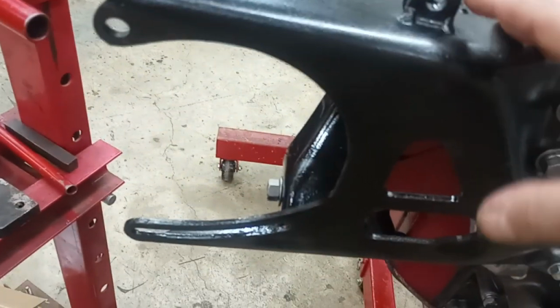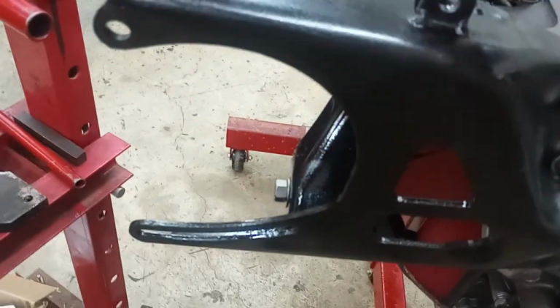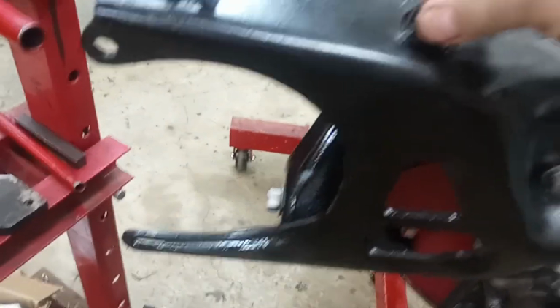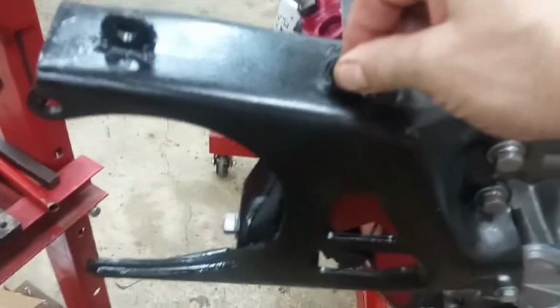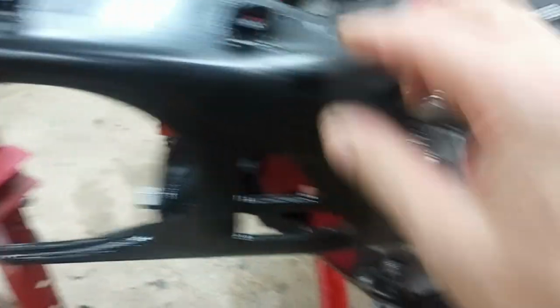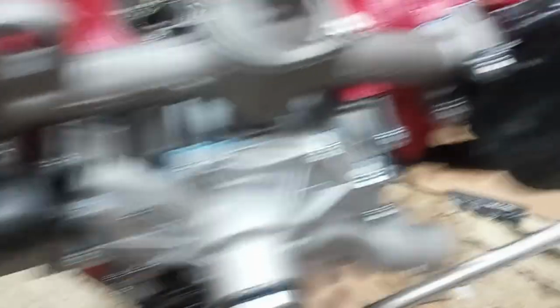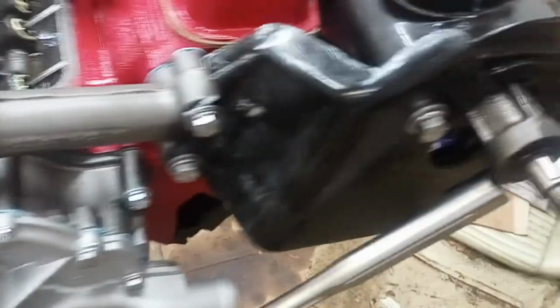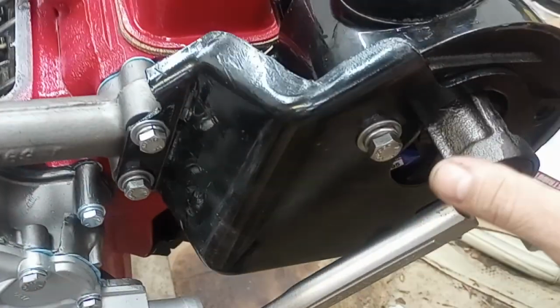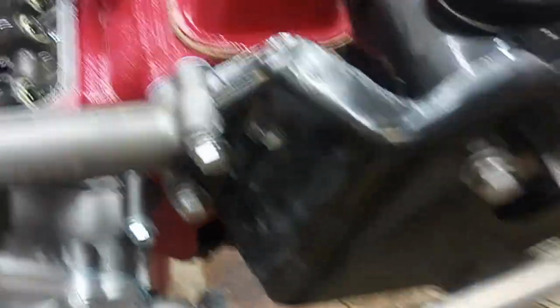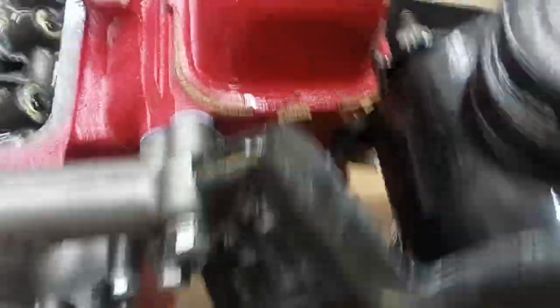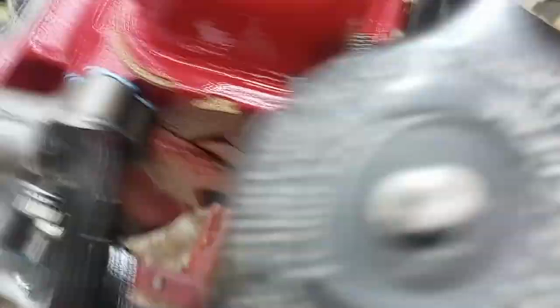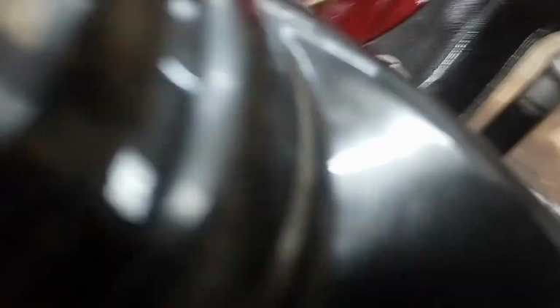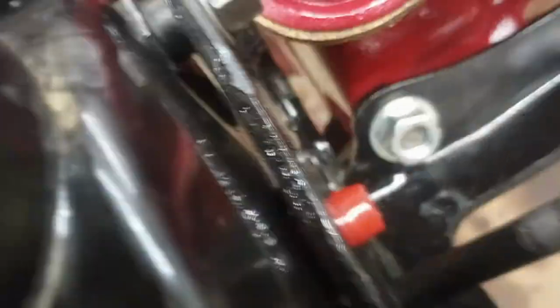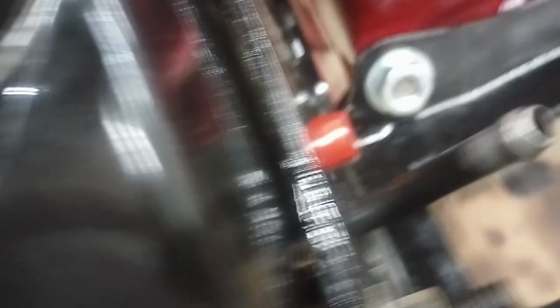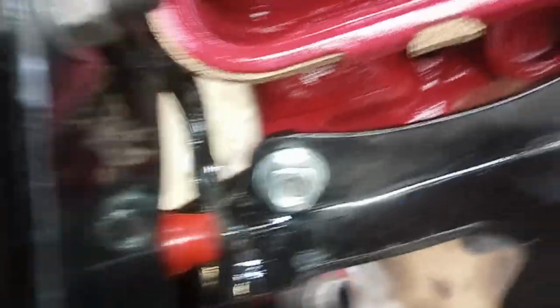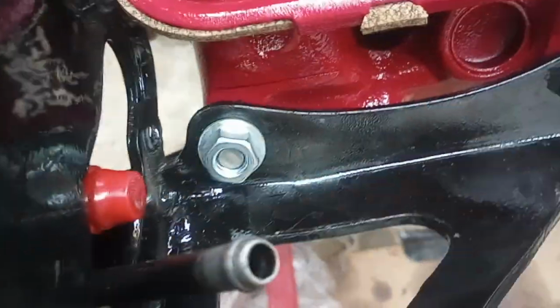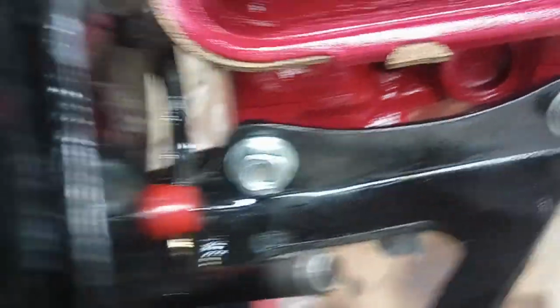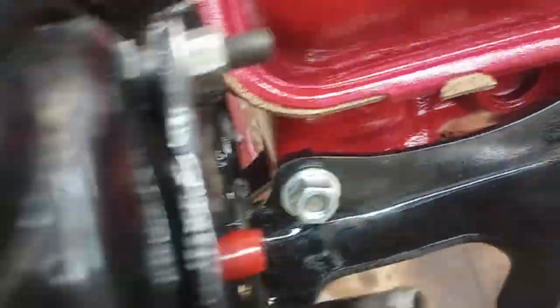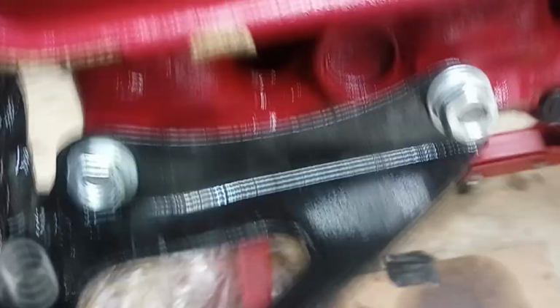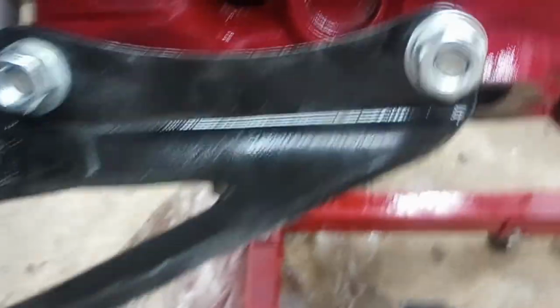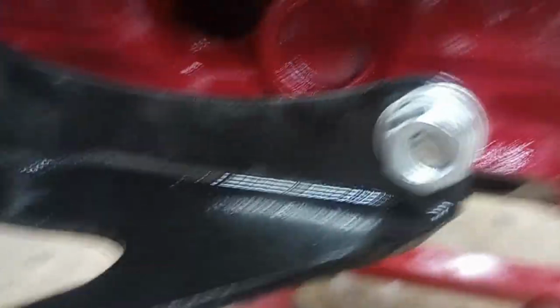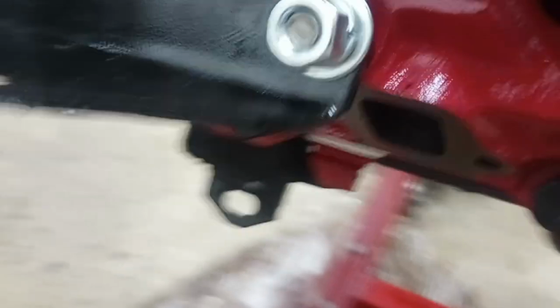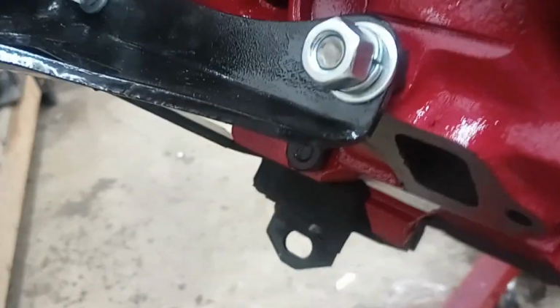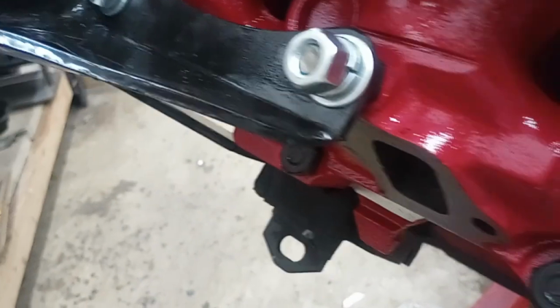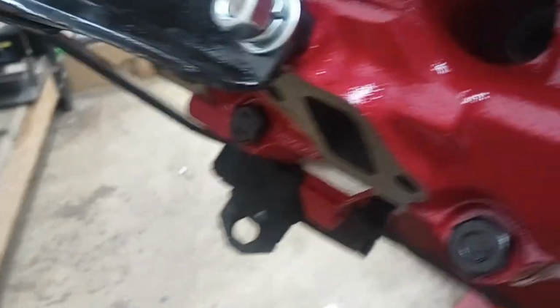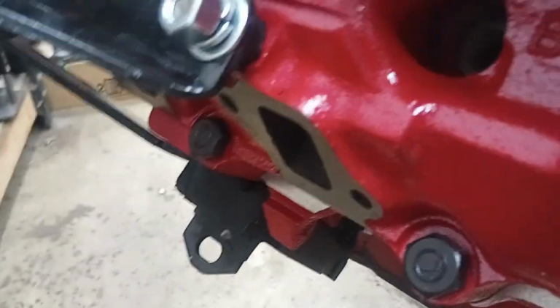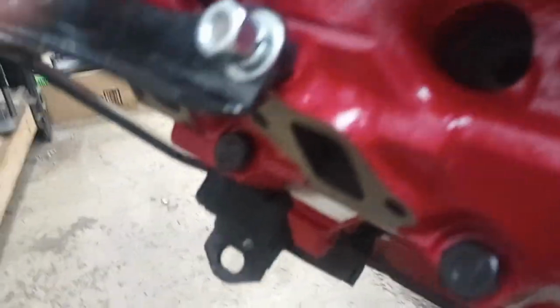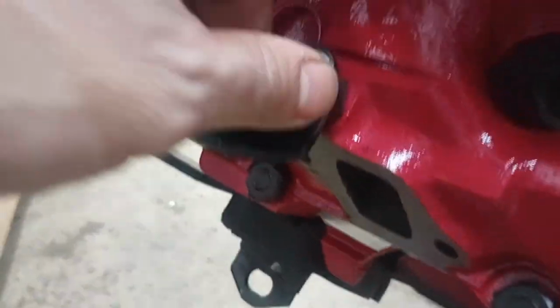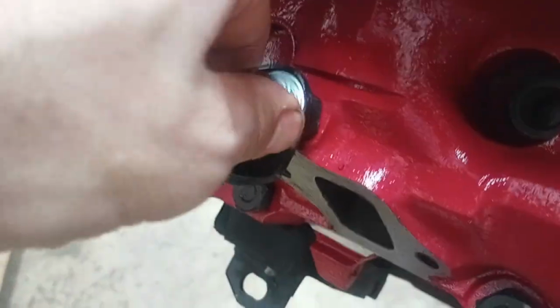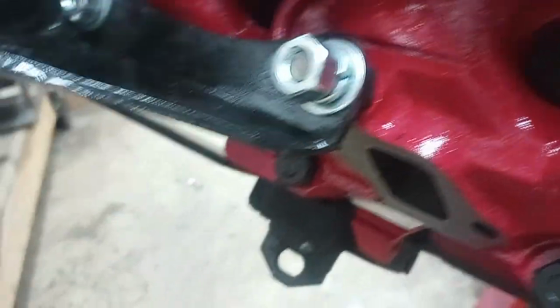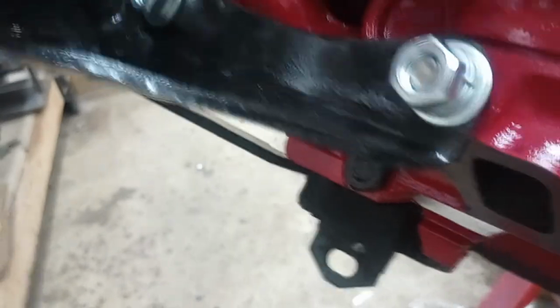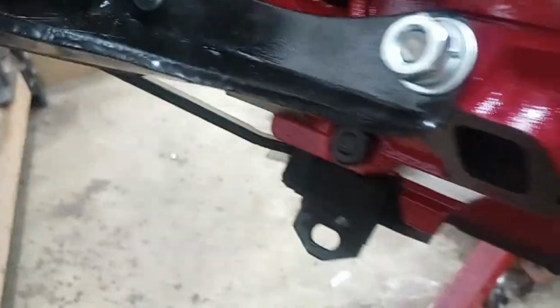Alternator and AC go on top of this. We've got the power steering over here. As you can see, it shares some head bolts — these are studded bolts, so there's a stud that sticks off the top for that.